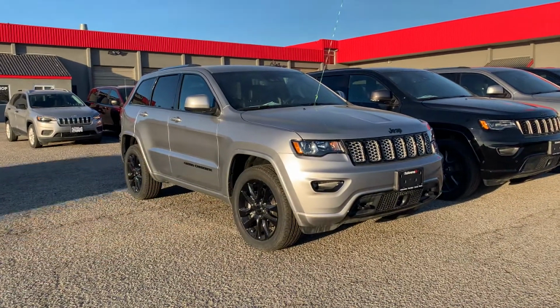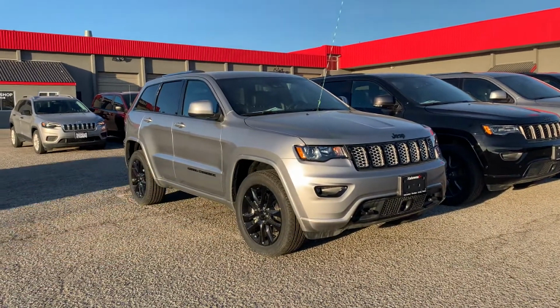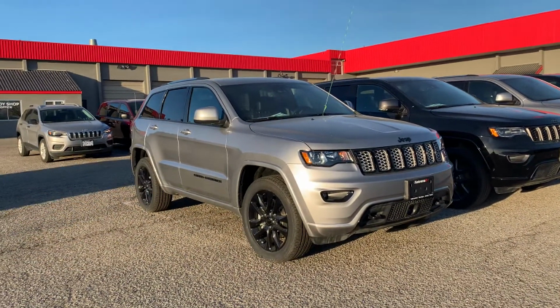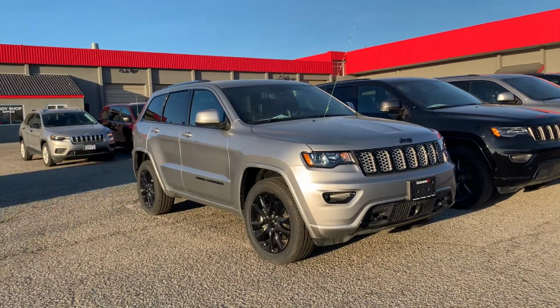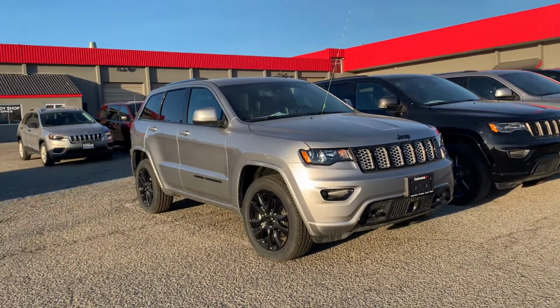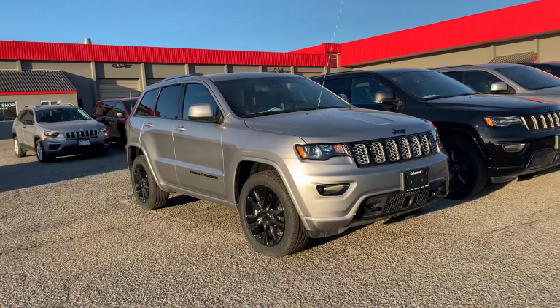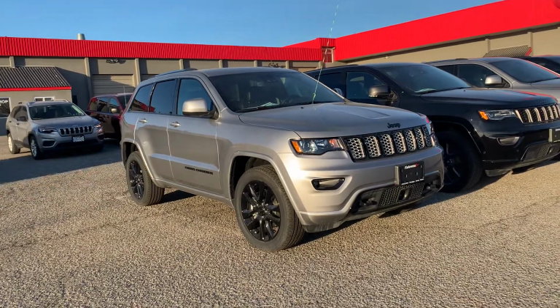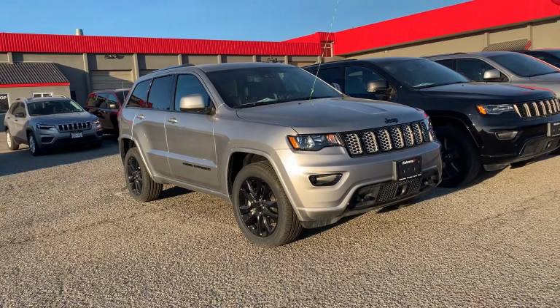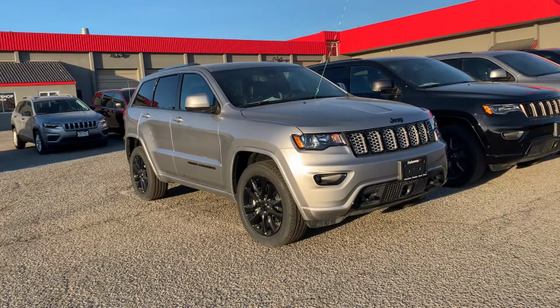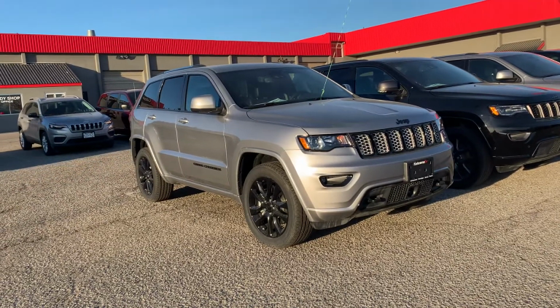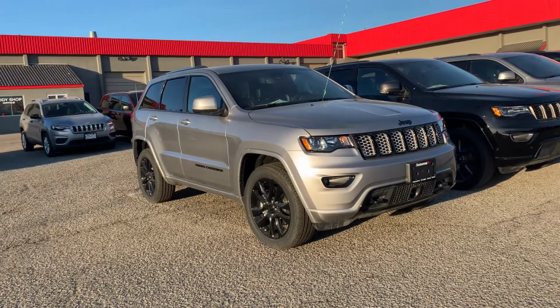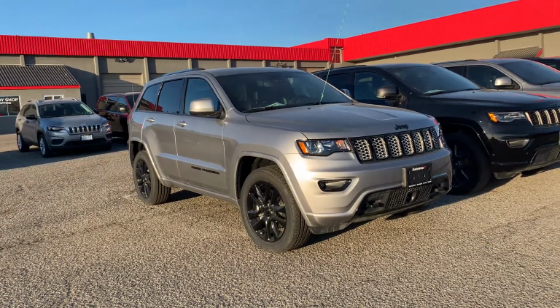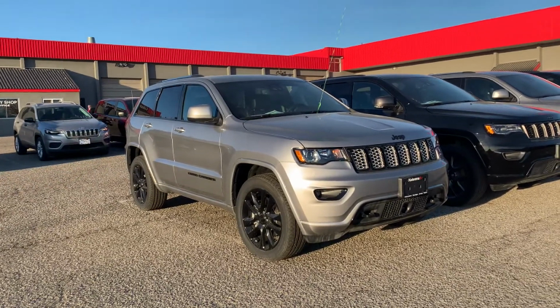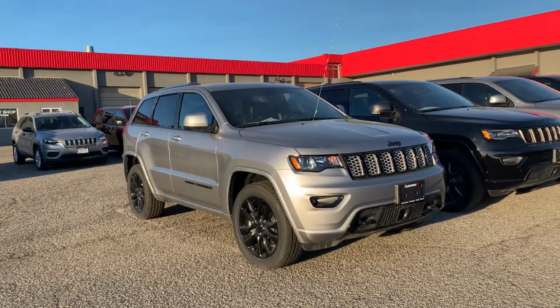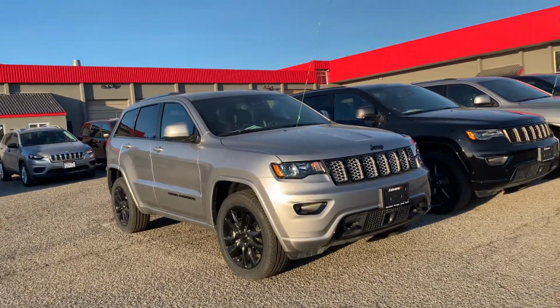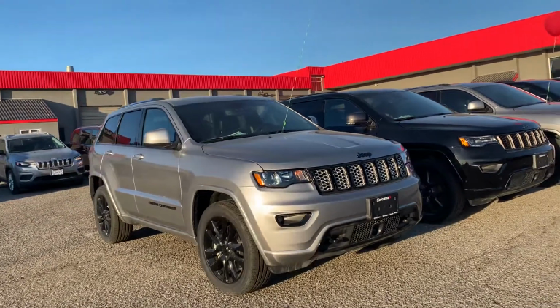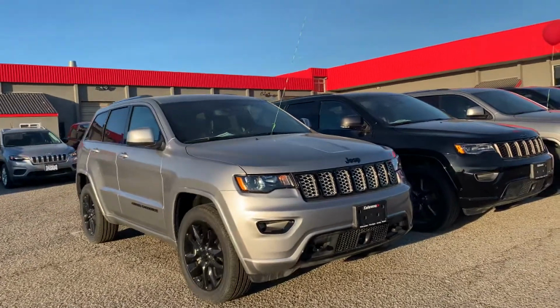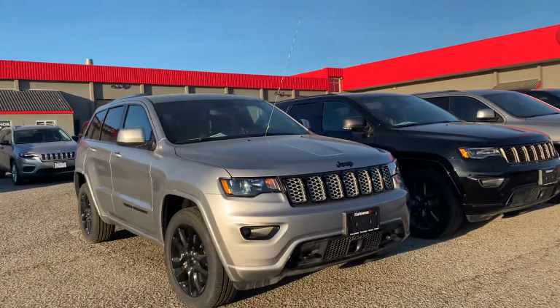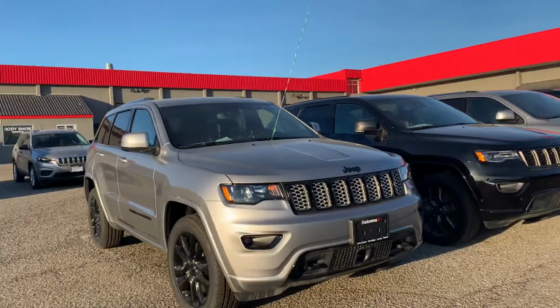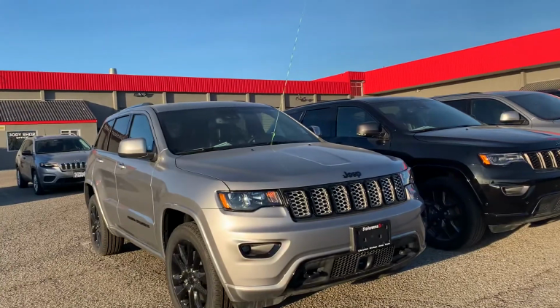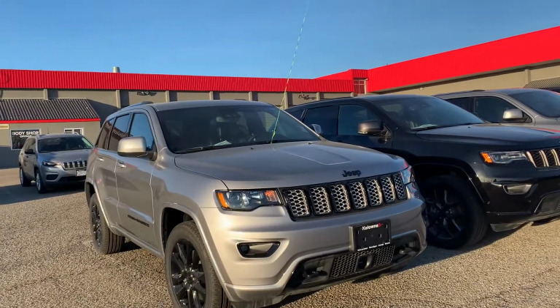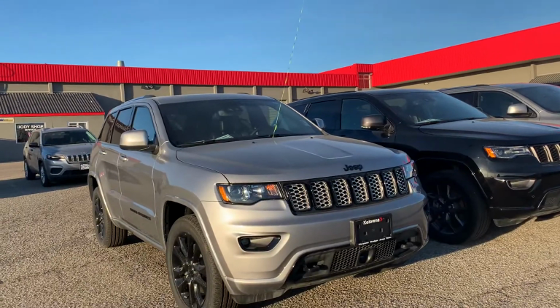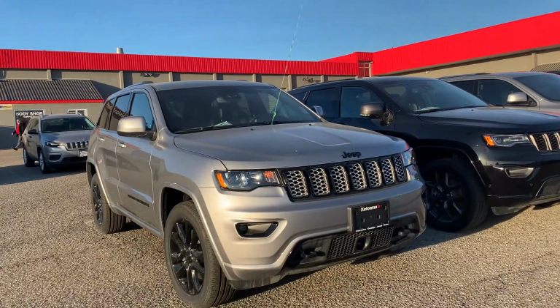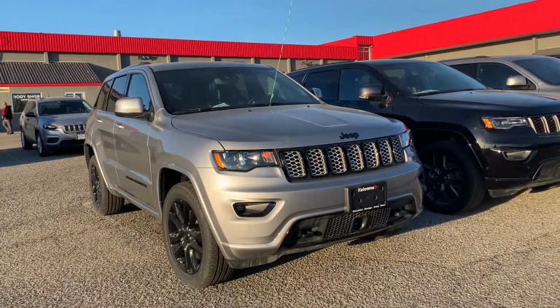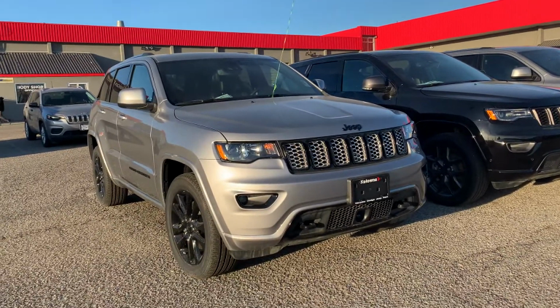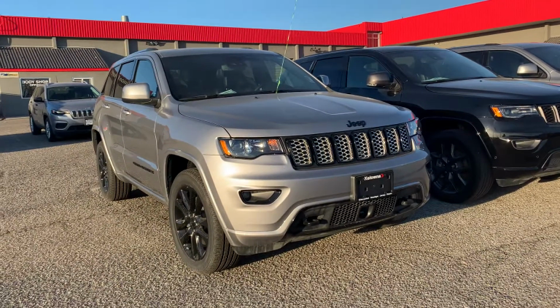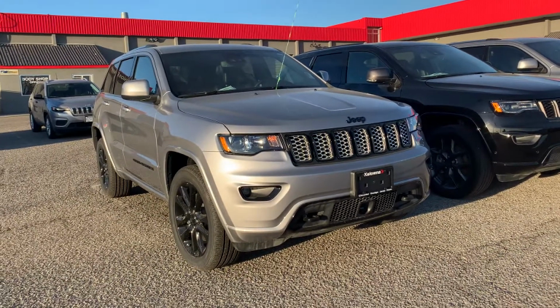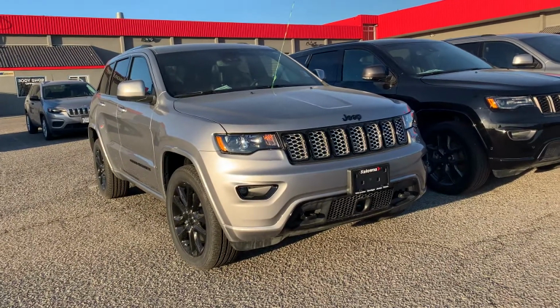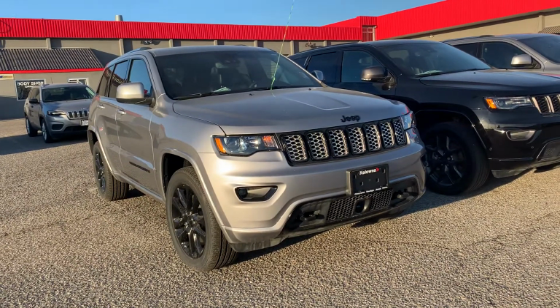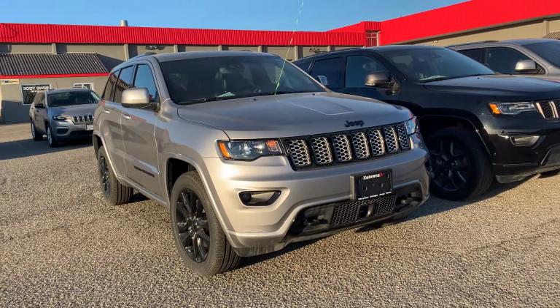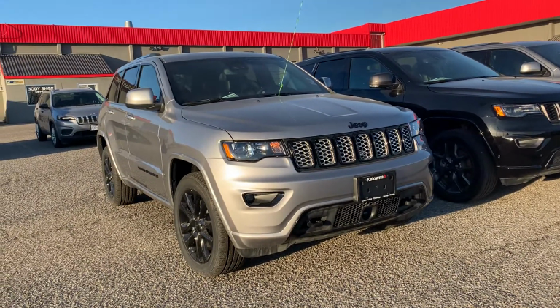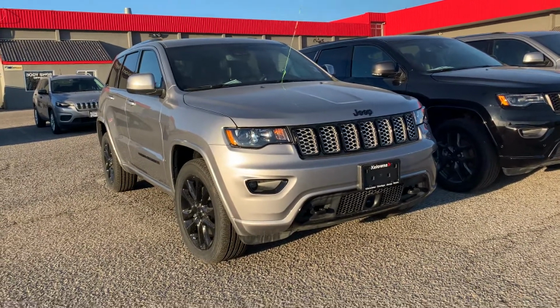This one here is a 2021 Jeep Grand Cherokee. It has remote start and power liftgate. It also has forward collision control, so it will actually brake for you if you're about to get into an accident, which gives you a discount on your insurance.